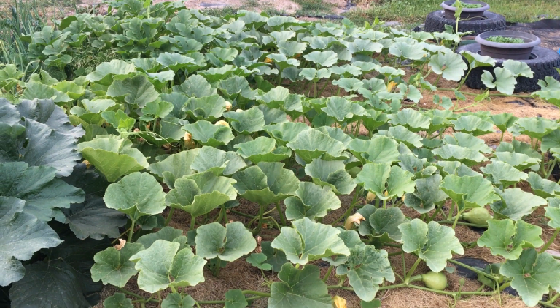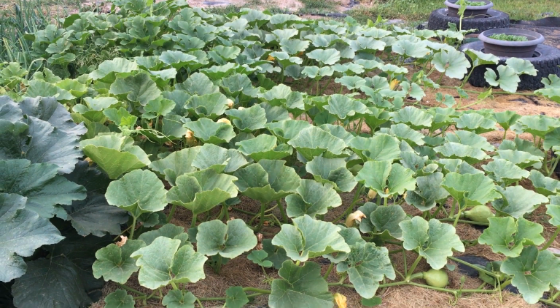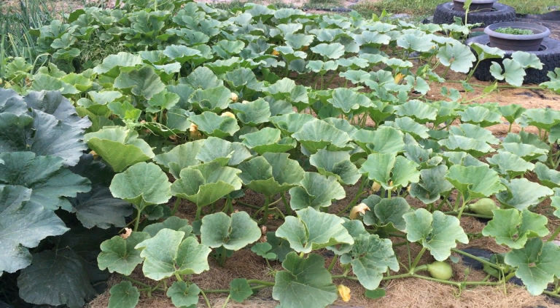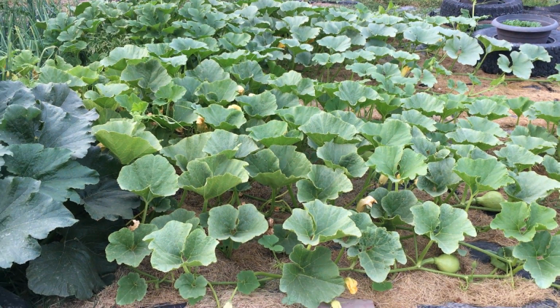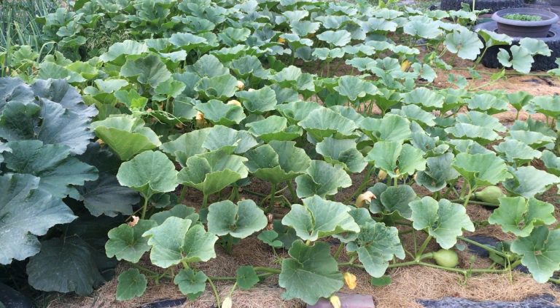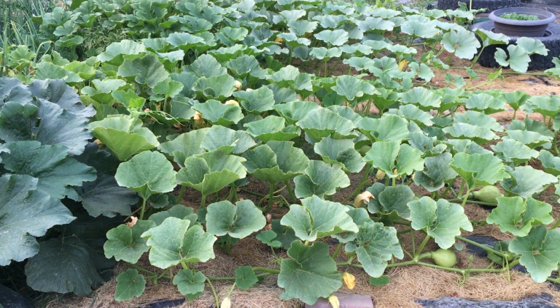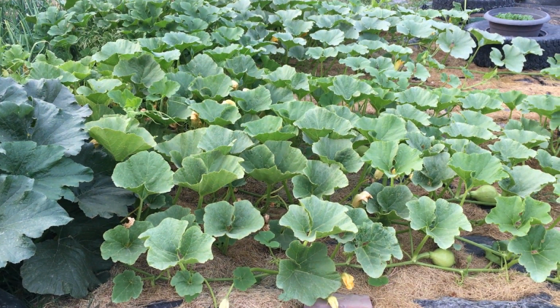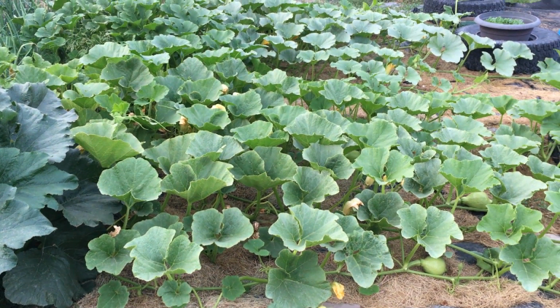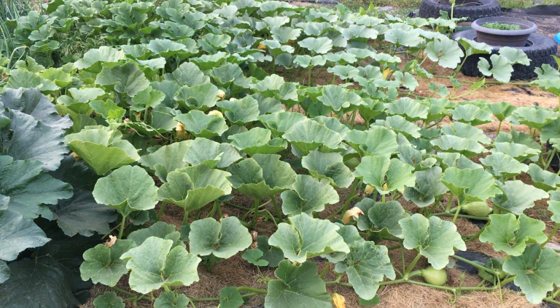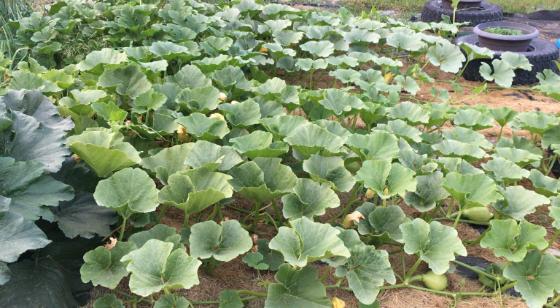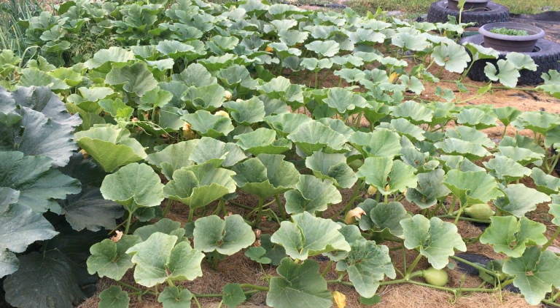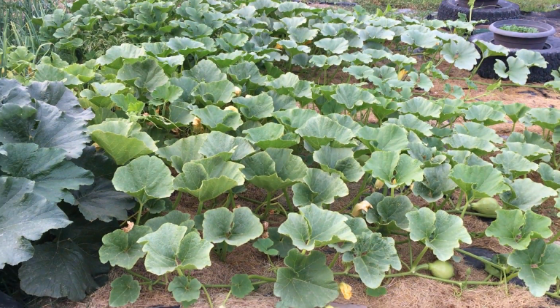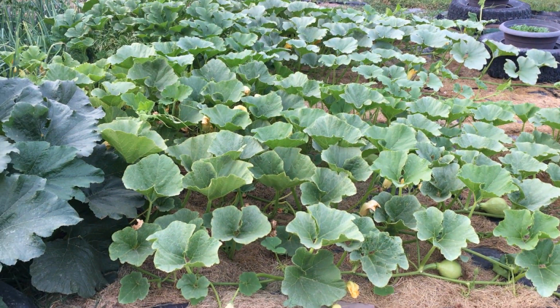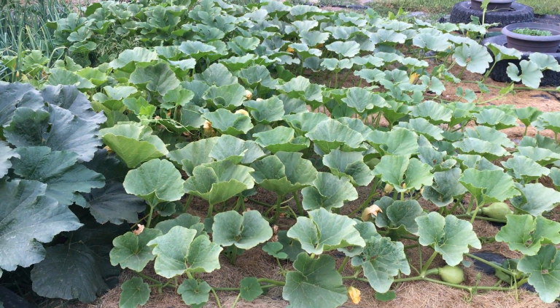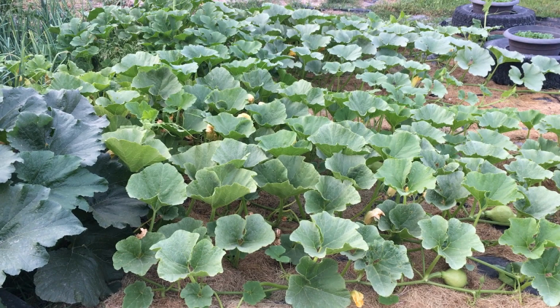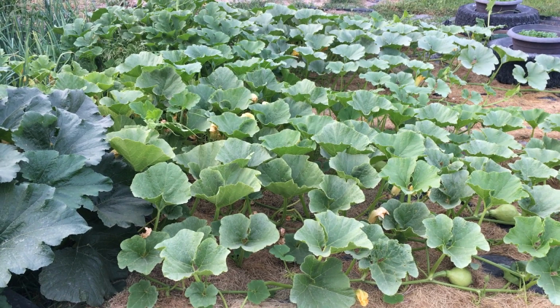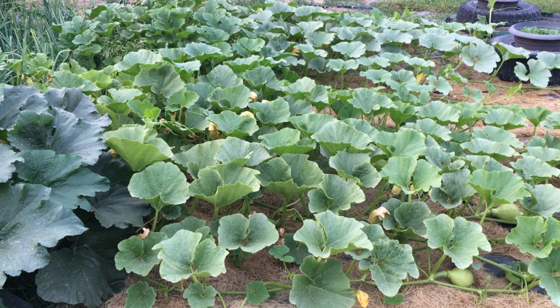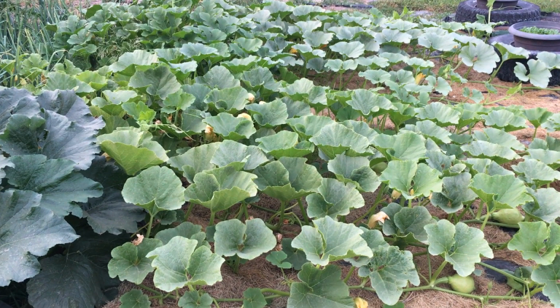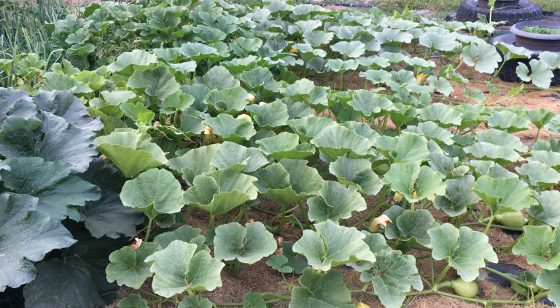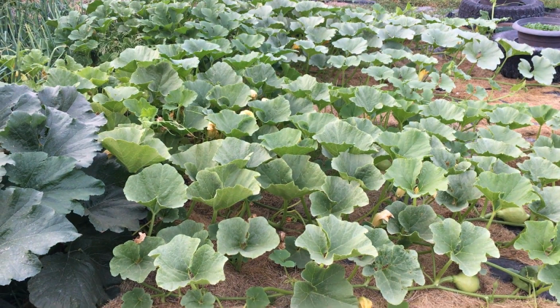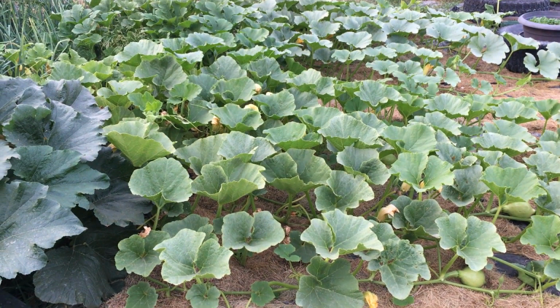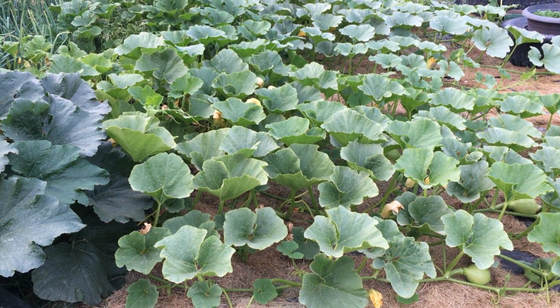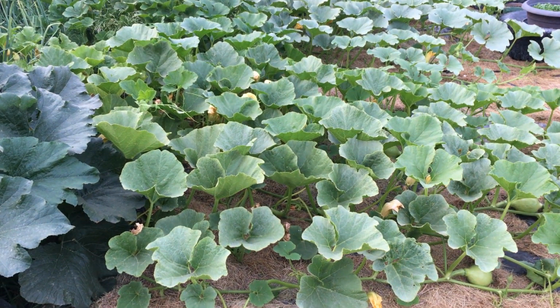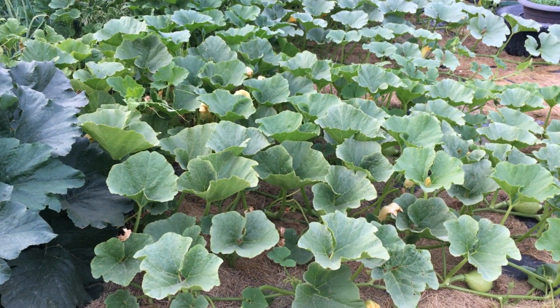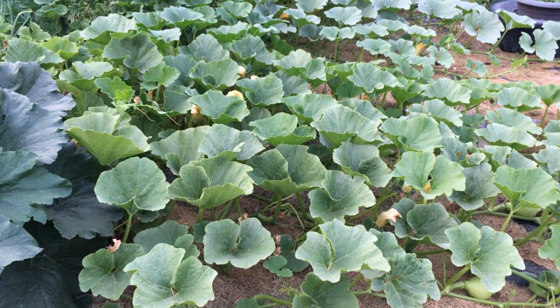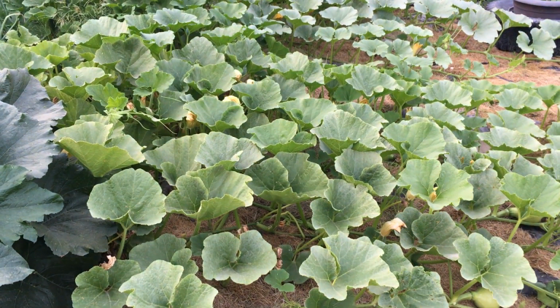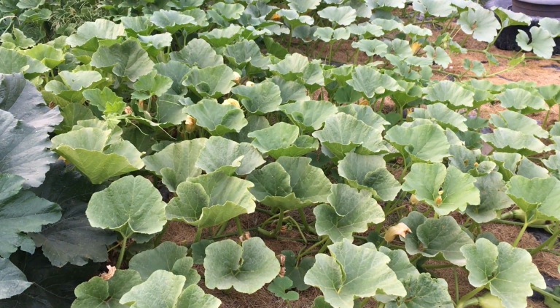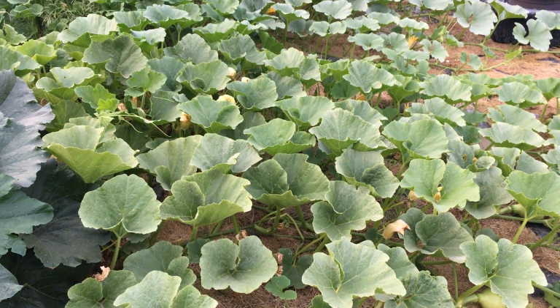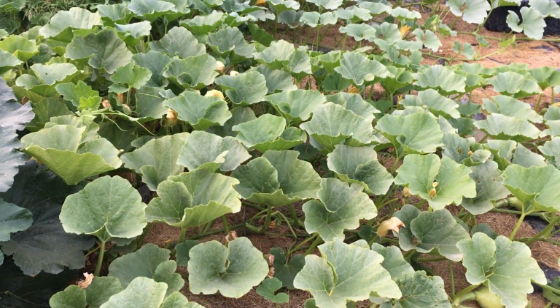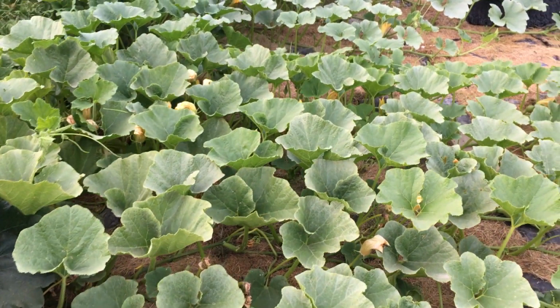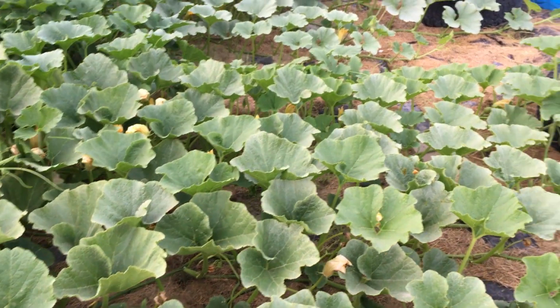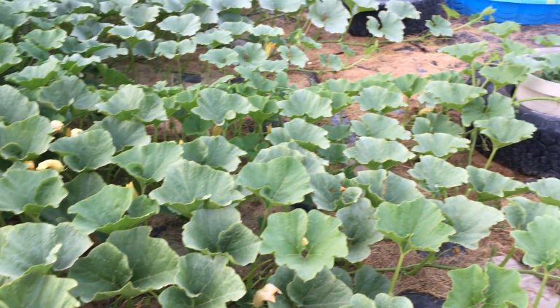Hello everyone, I'm gonna show you our spaghetti squash here in our garden. Join me, let's go!